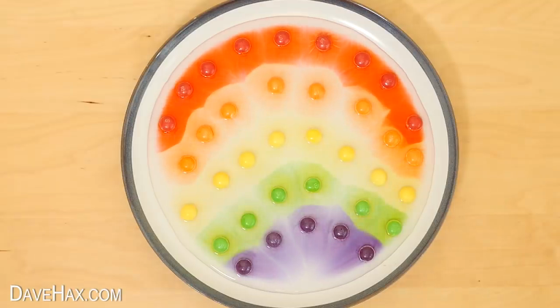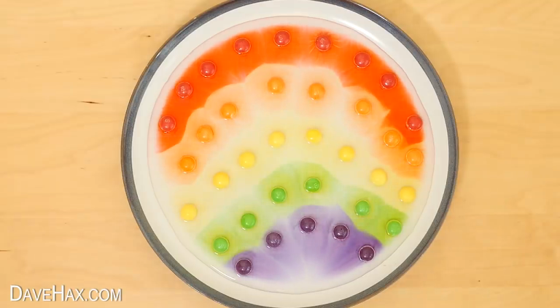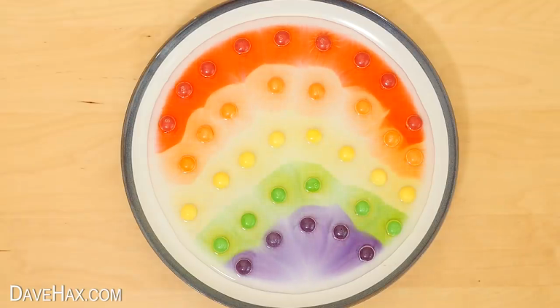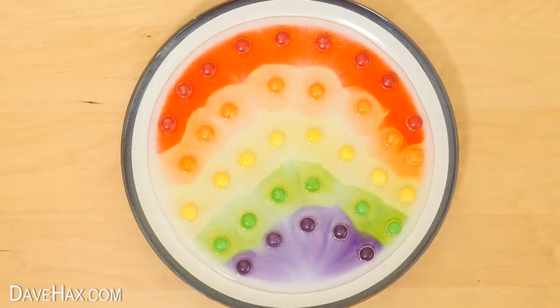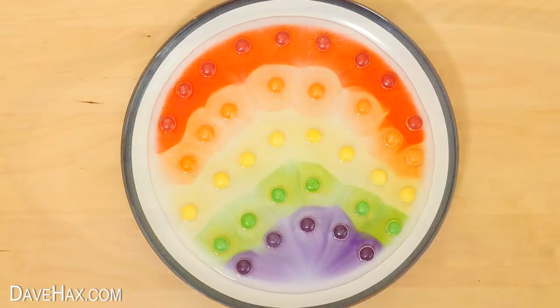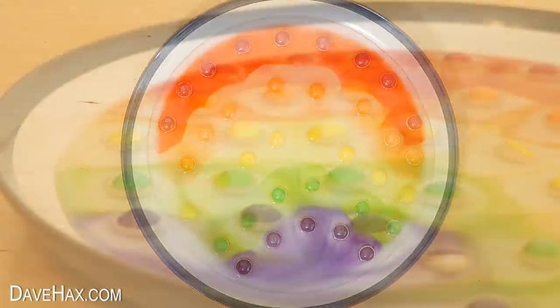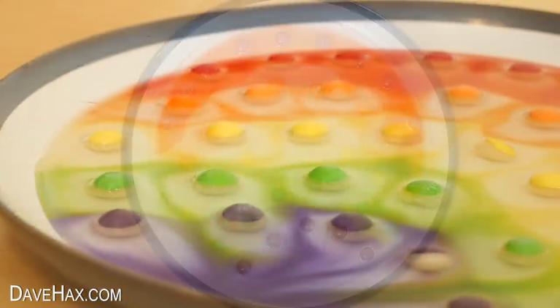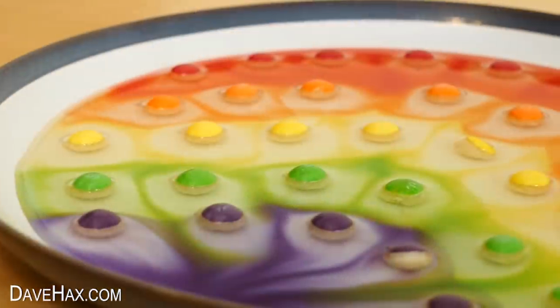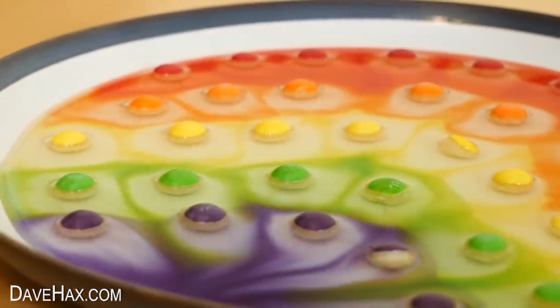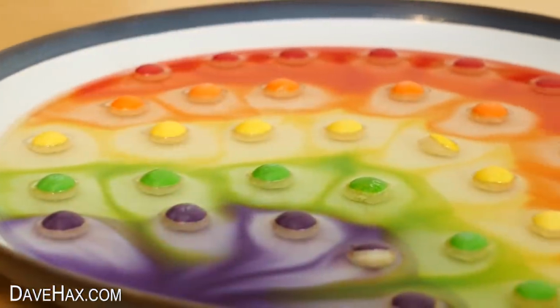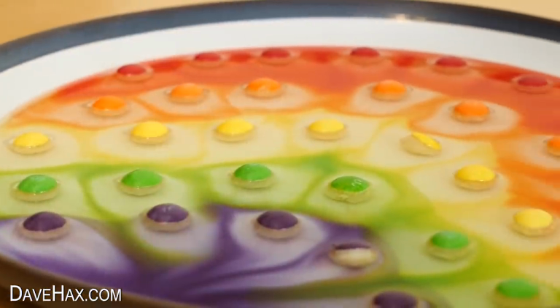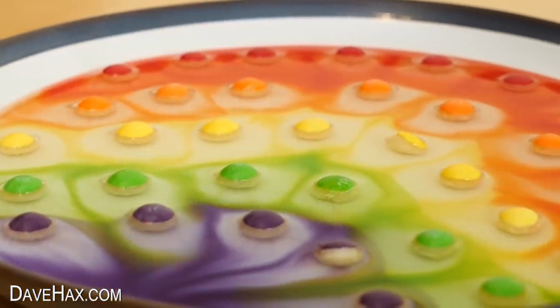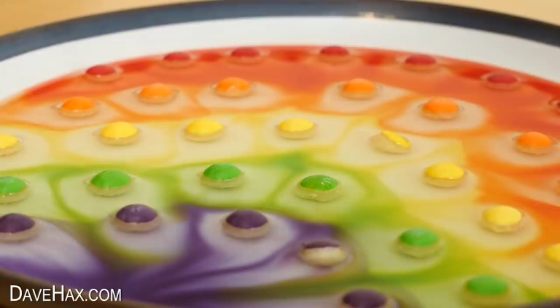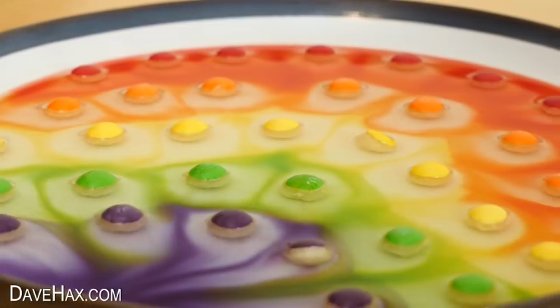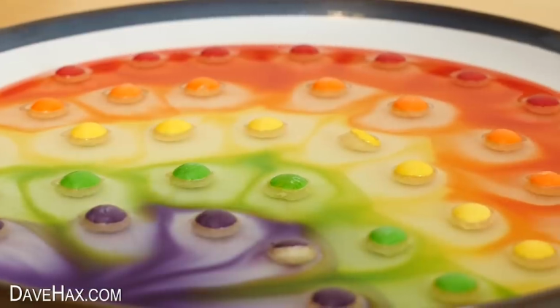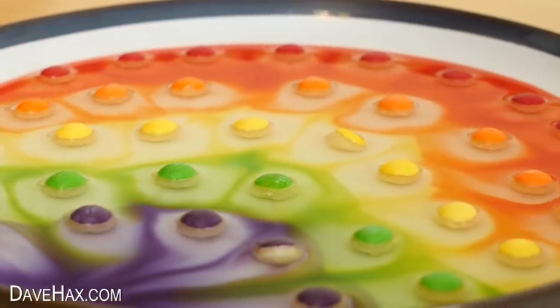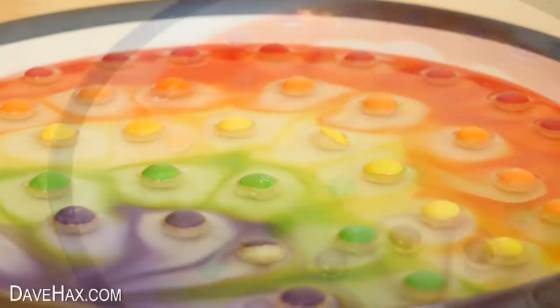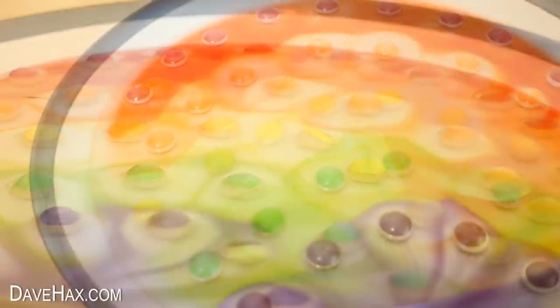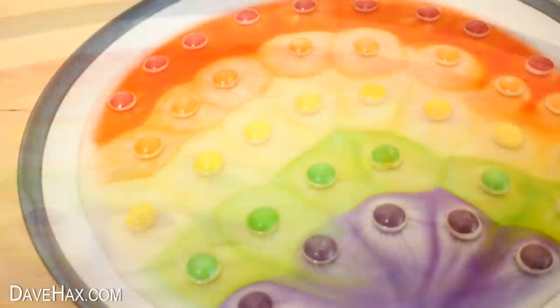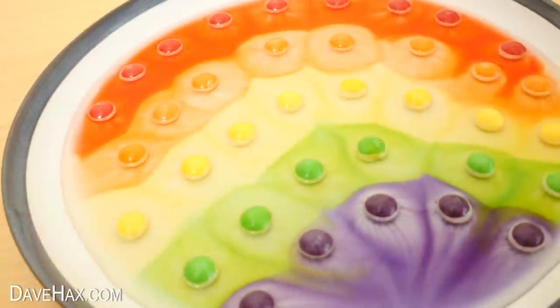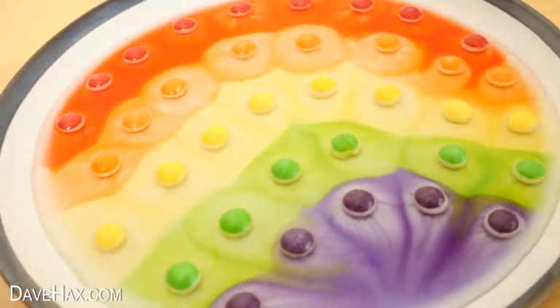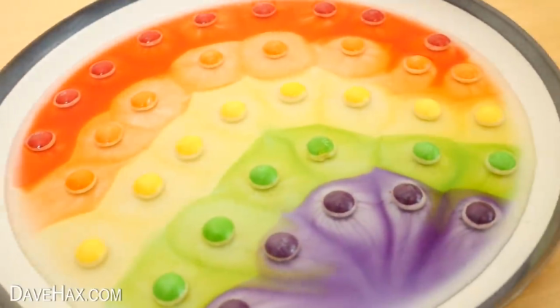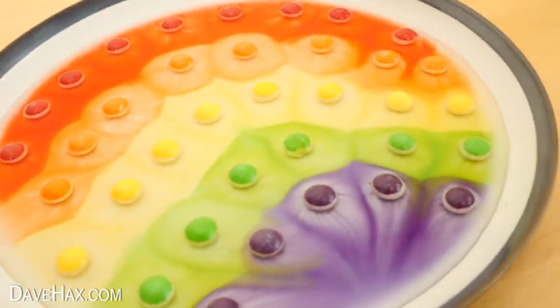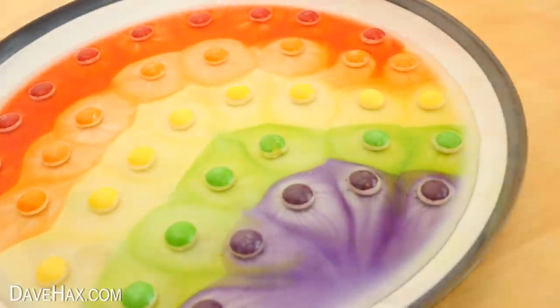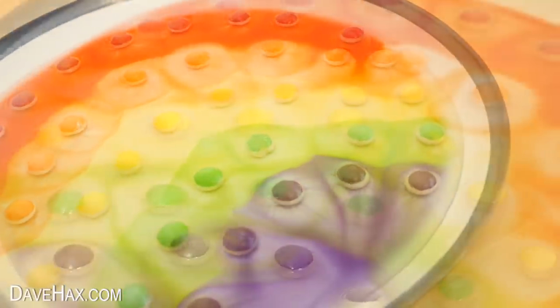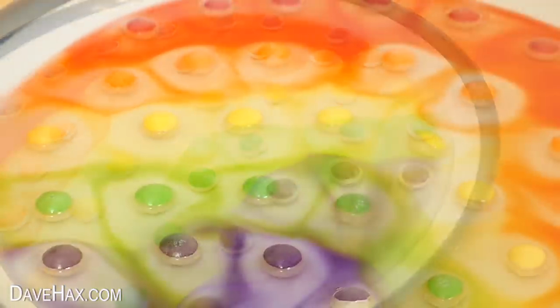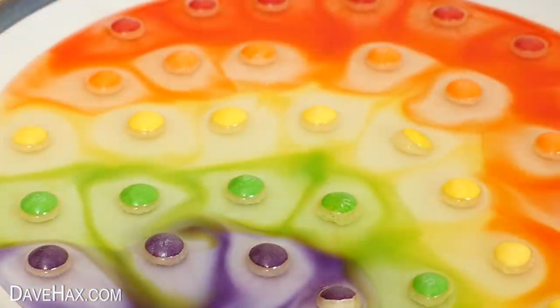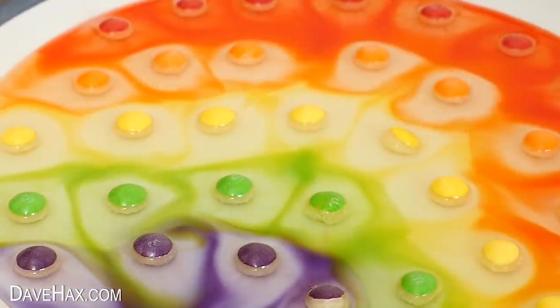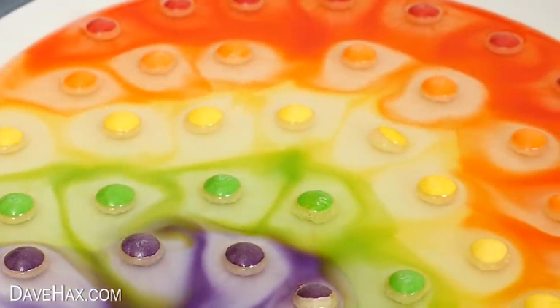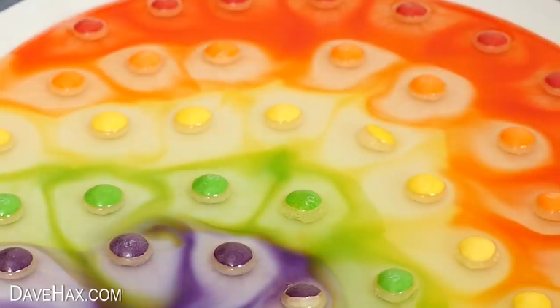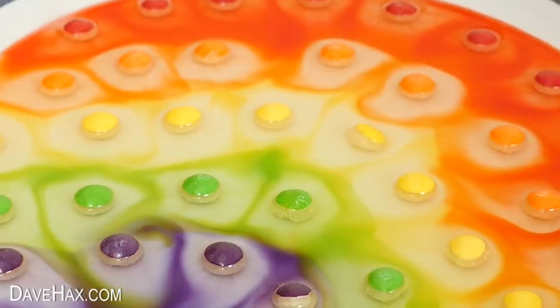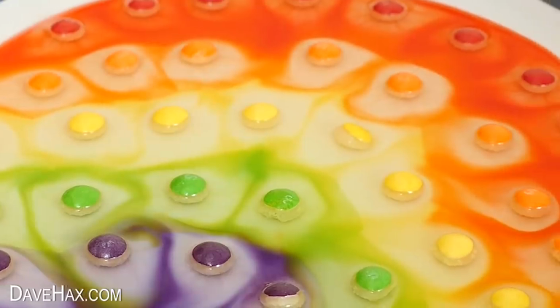Pretty colourful huh? It looks great and it's a fun experiment you can show your kids.